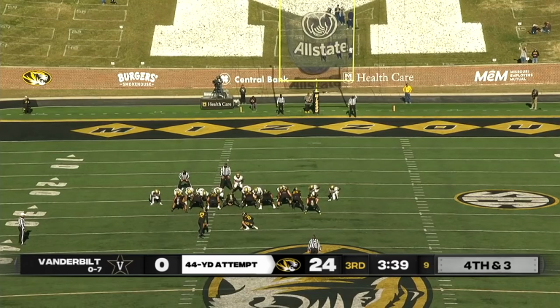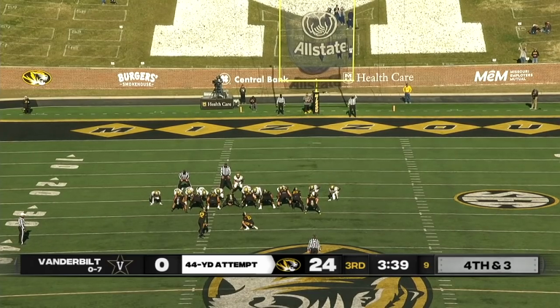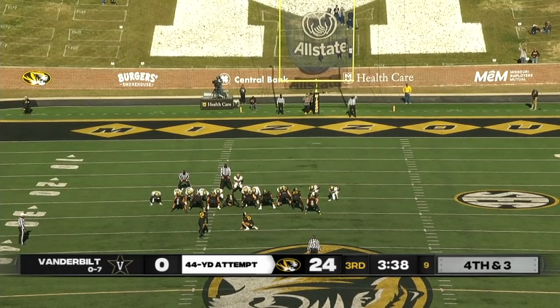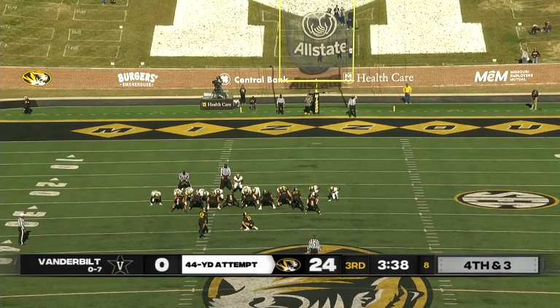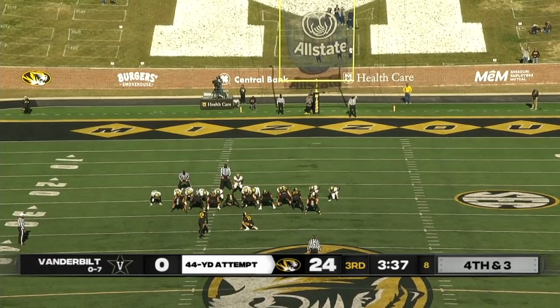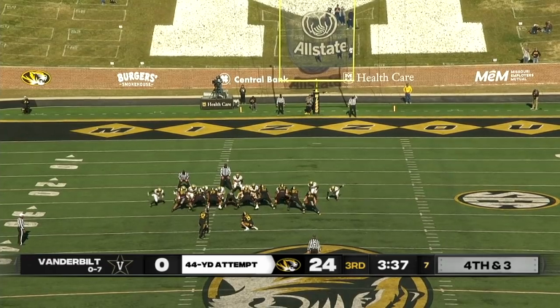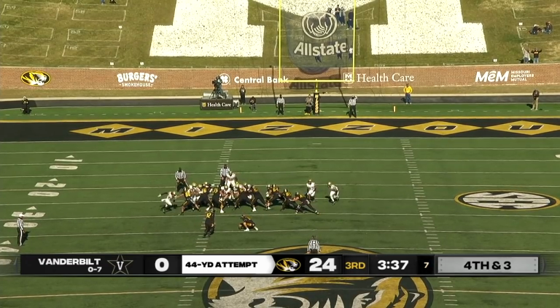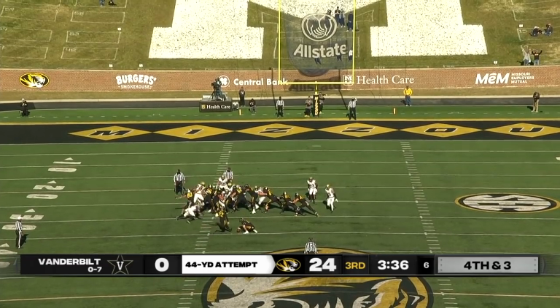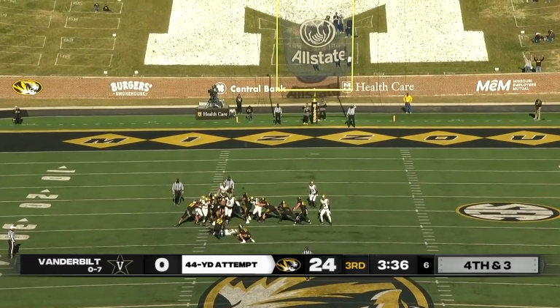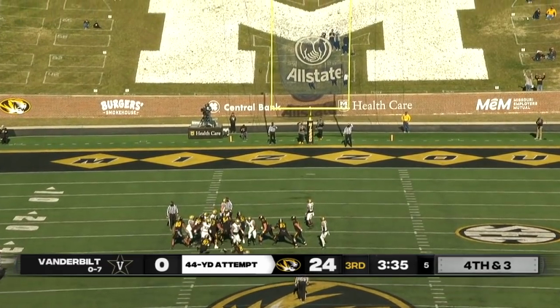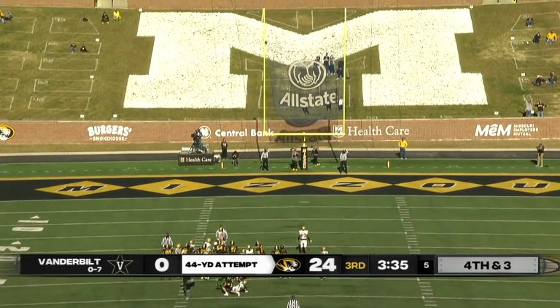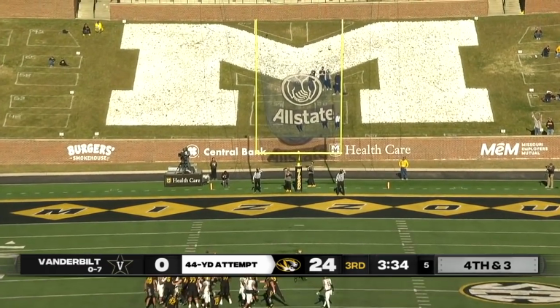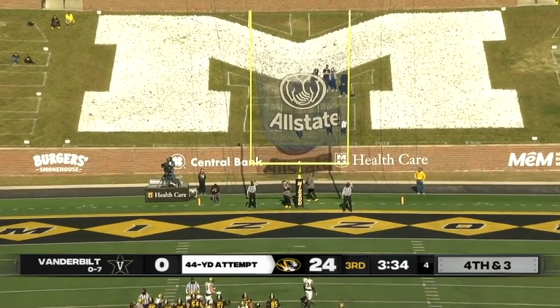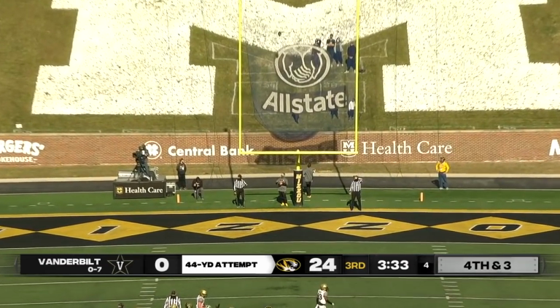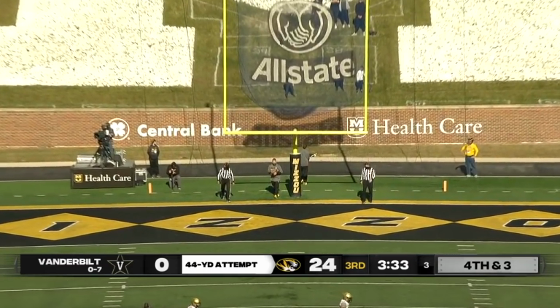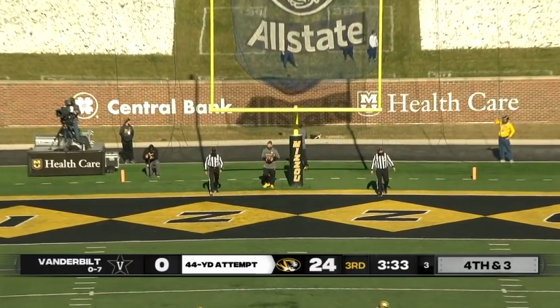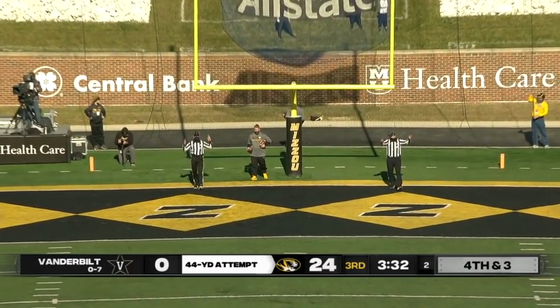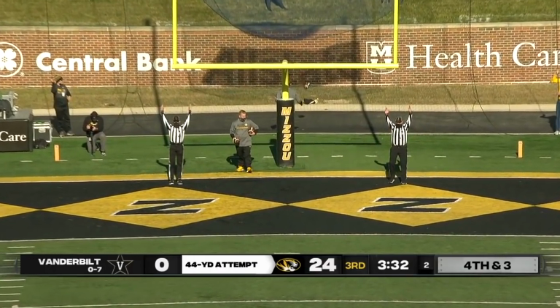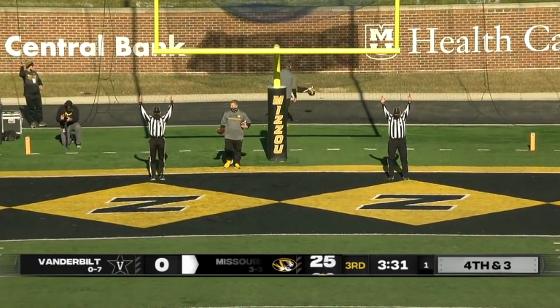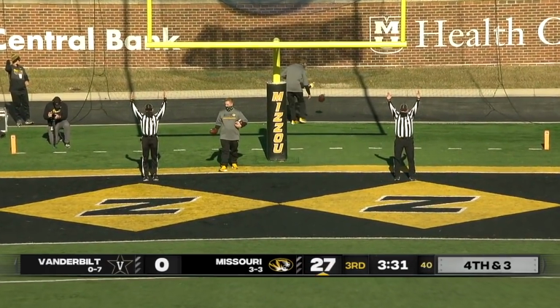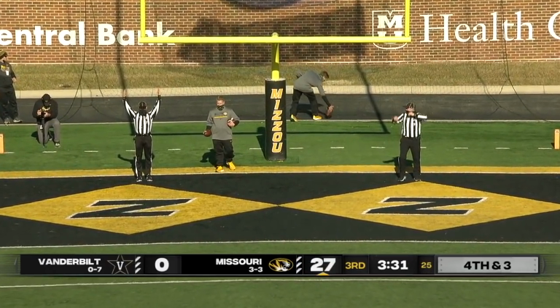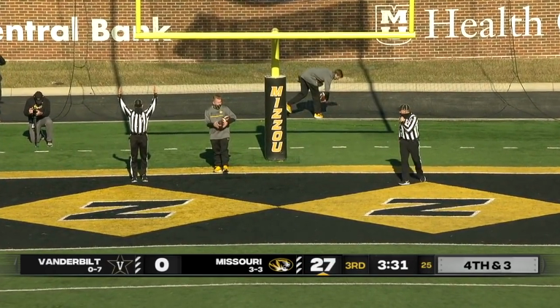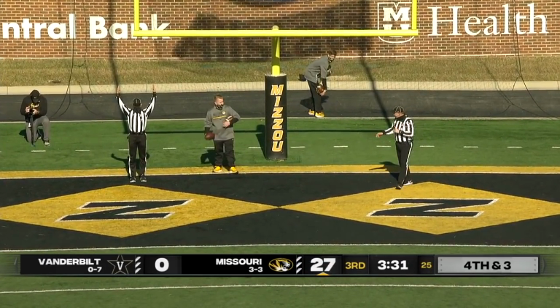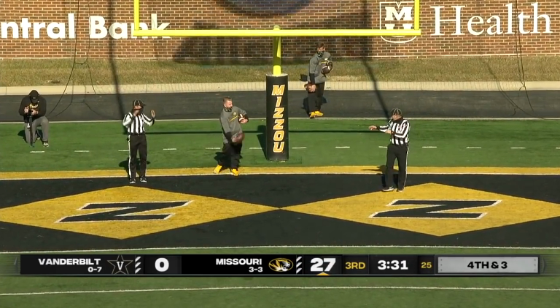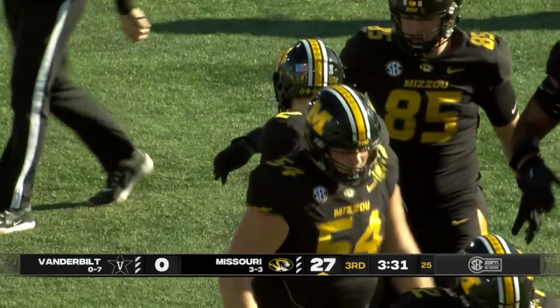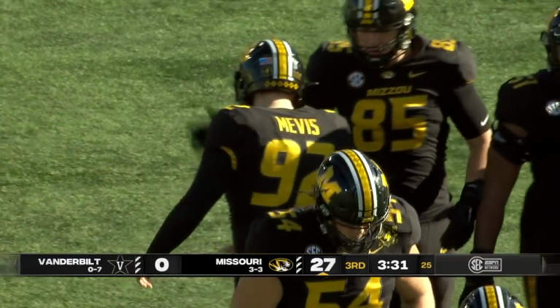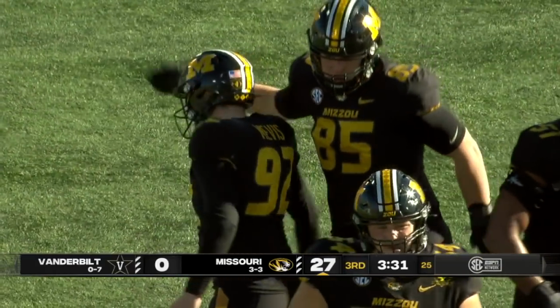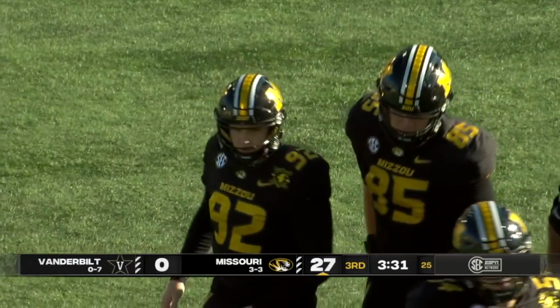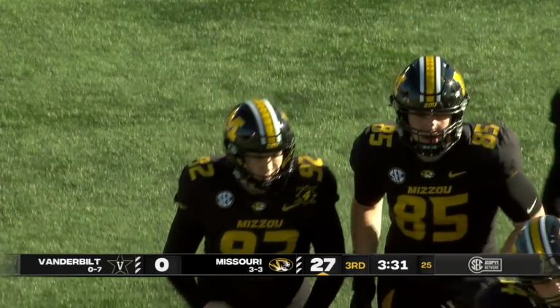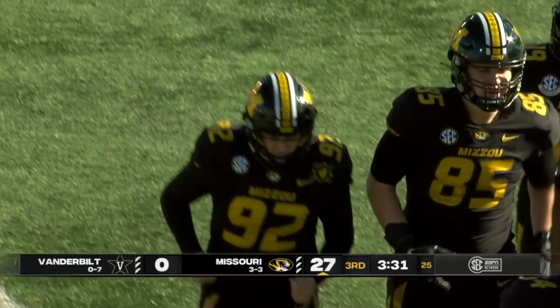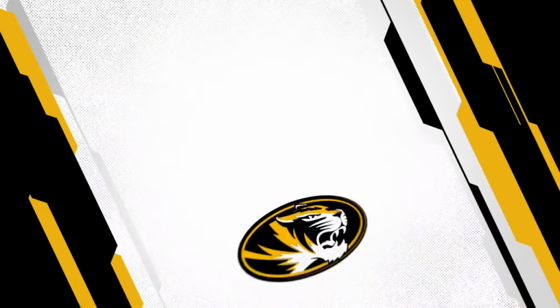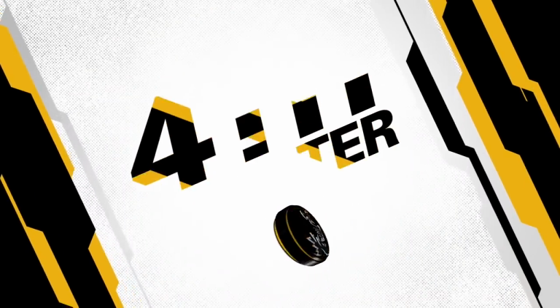A 44-yard attempt. Good, clean snap. Kick is on the way and it is dead solid perfect — well done by Harrison Mavis, two out of three today. The lead is now pushed out to 27.